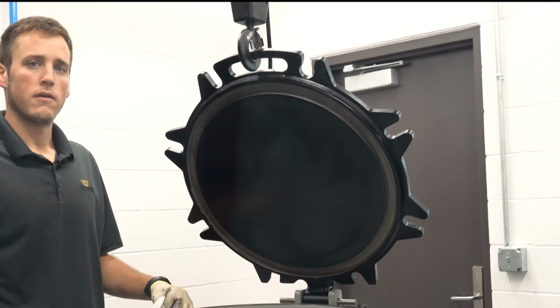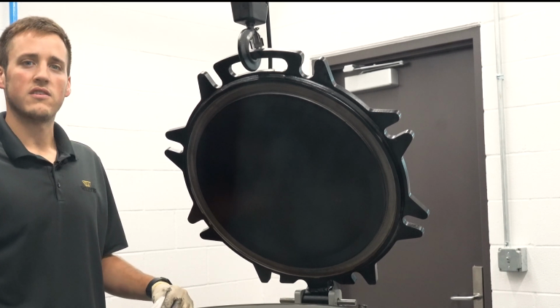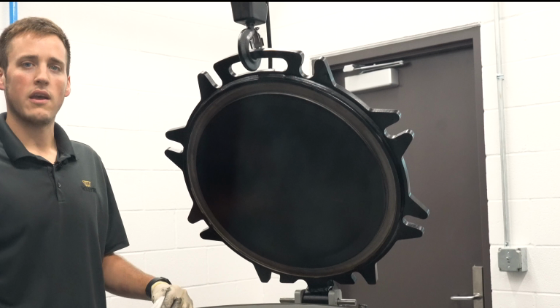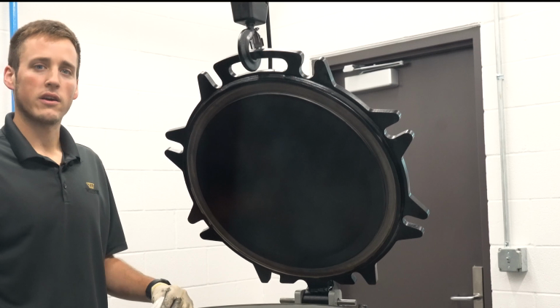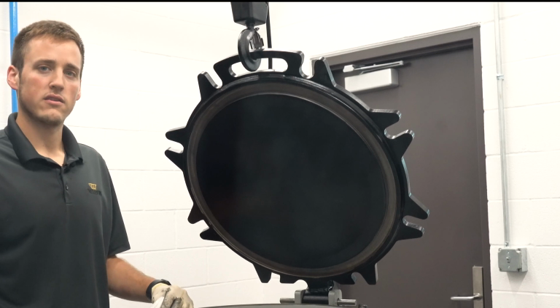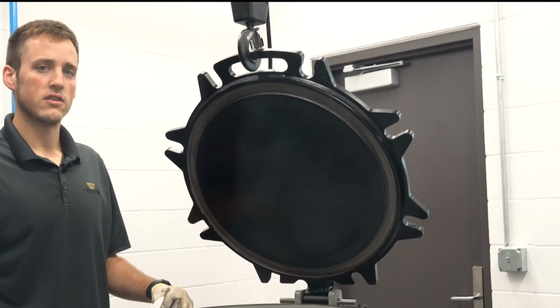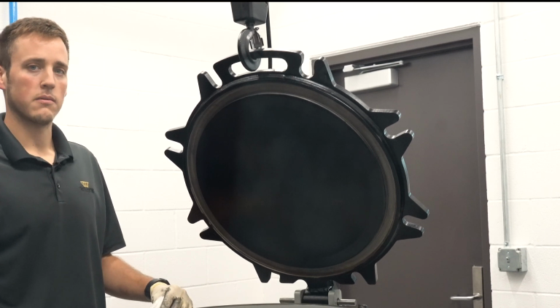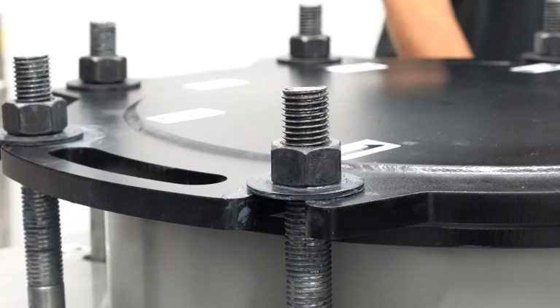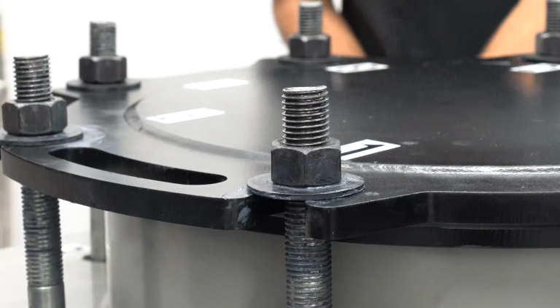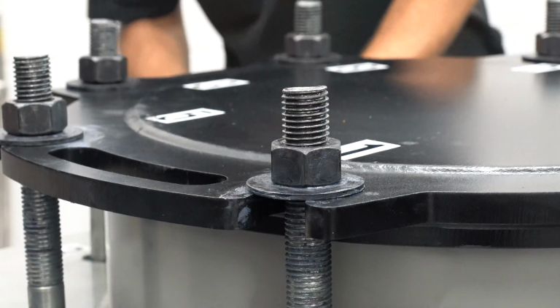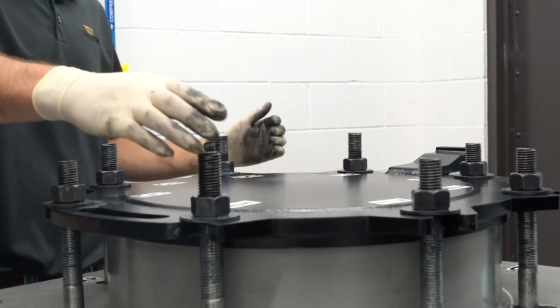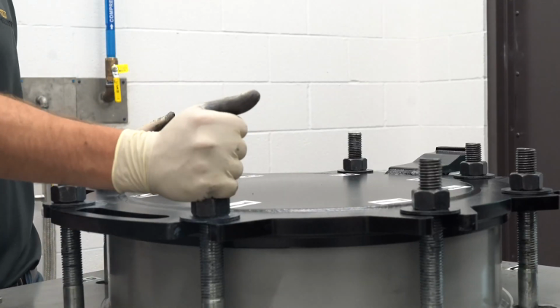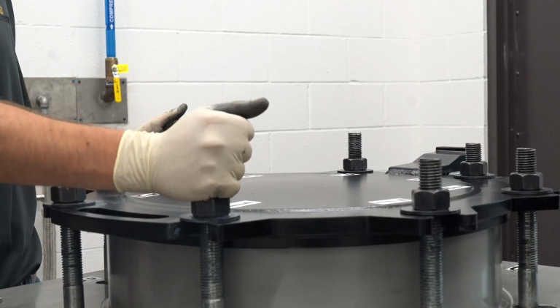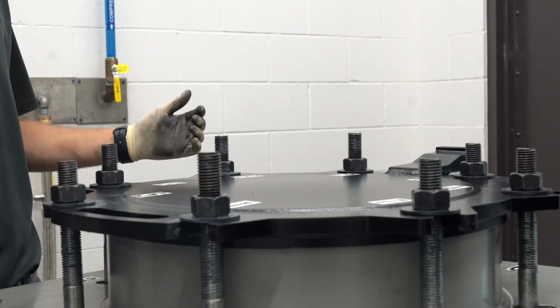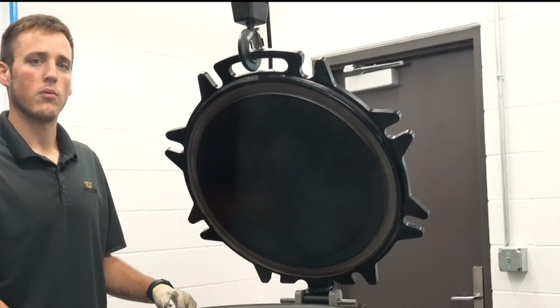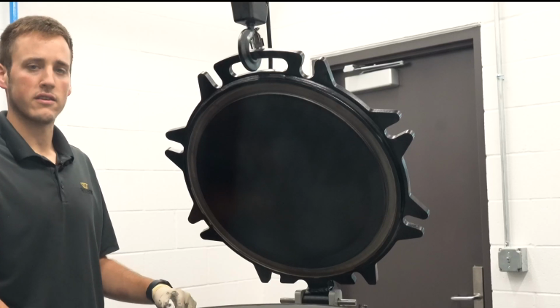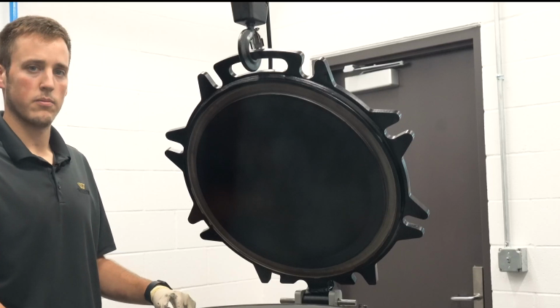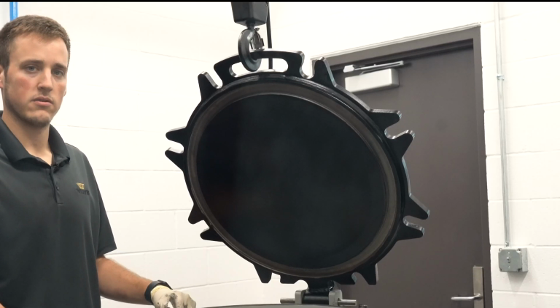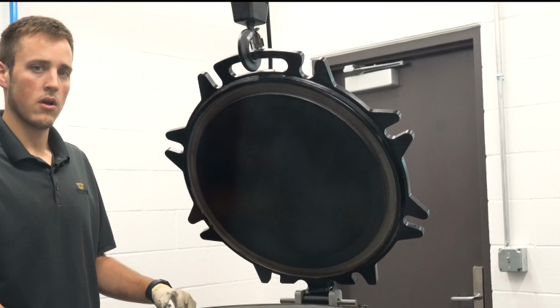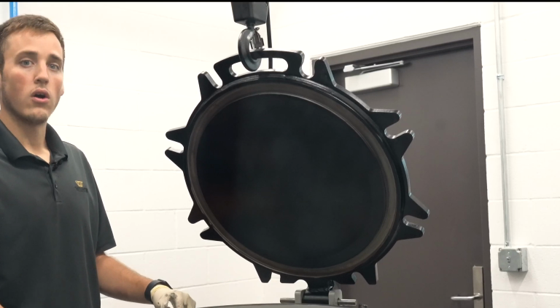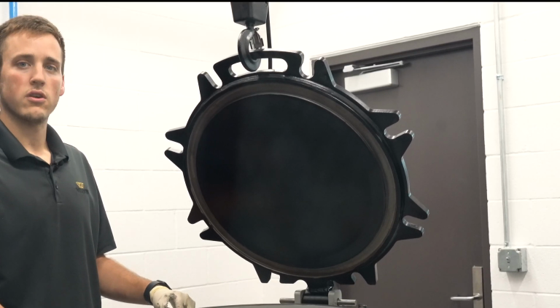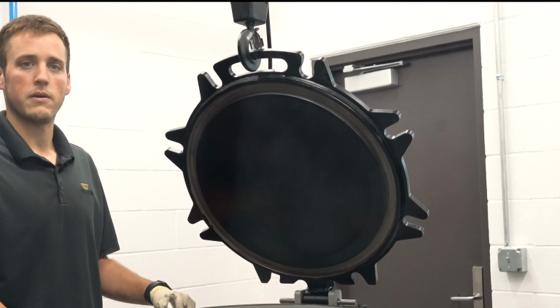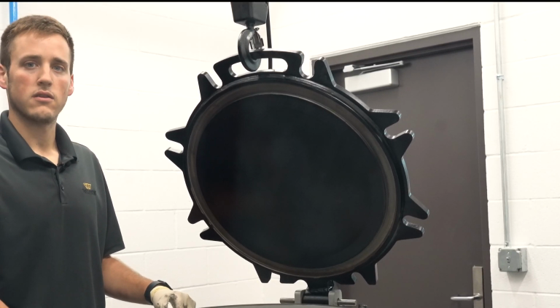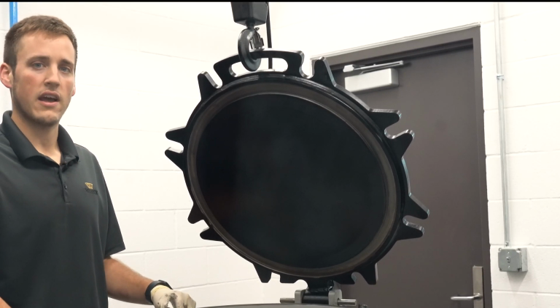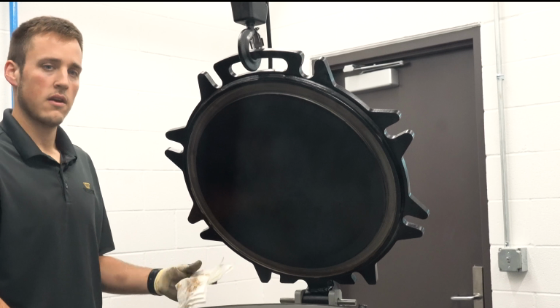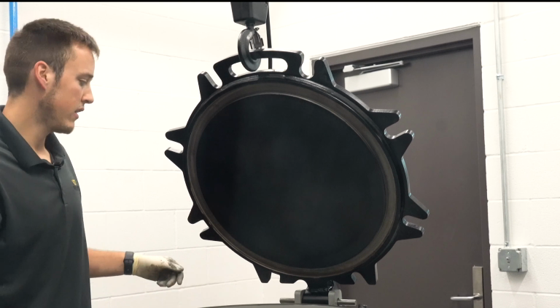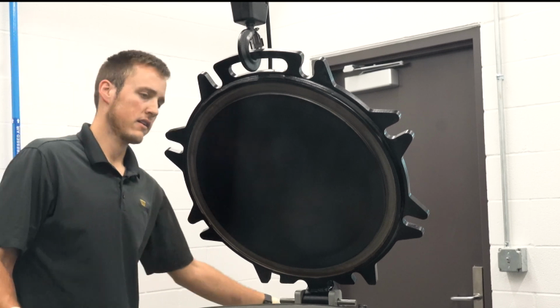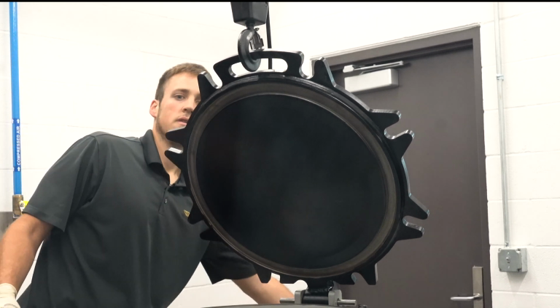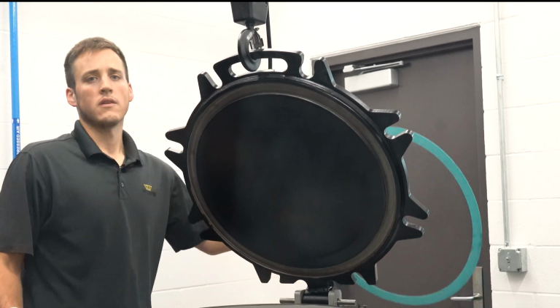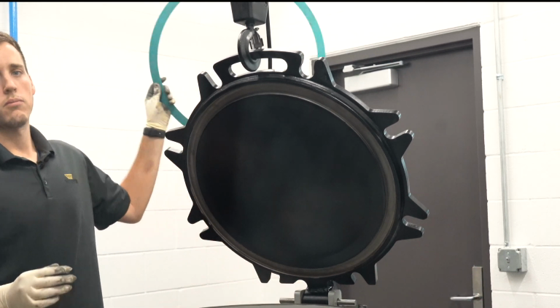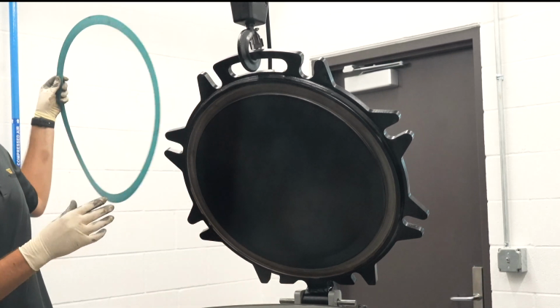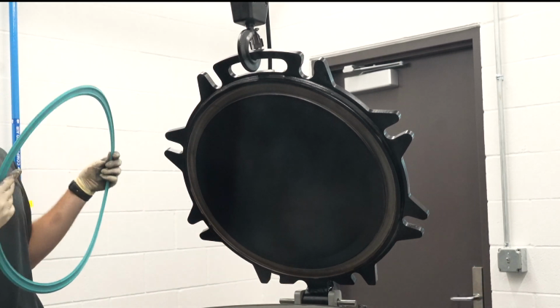Following the same AAR guidelines, you should inspect bolts, washers, and nuts for any damage and perform any necessary repairs. Also be sure to inspect the new gasket for any defects prior to installing it.